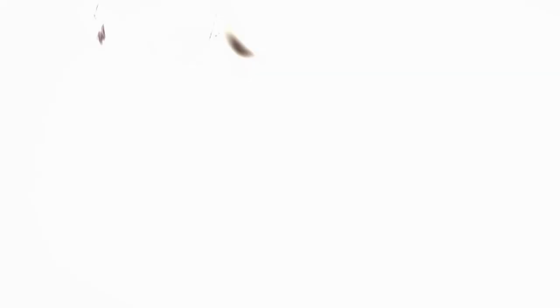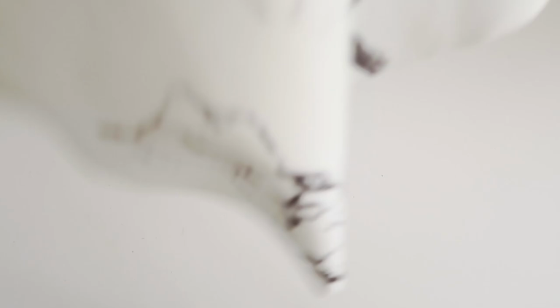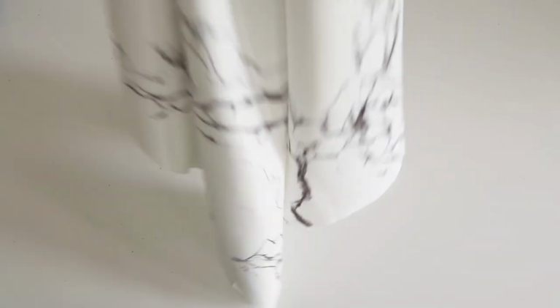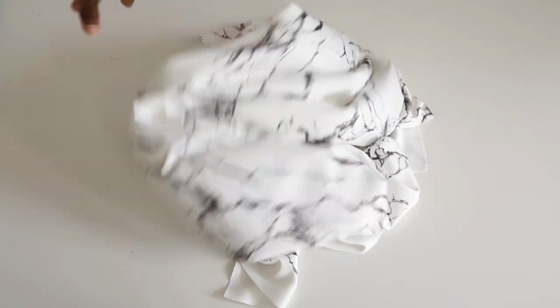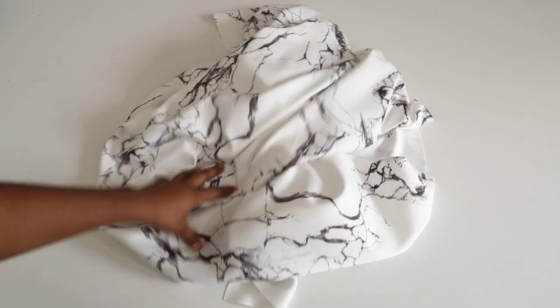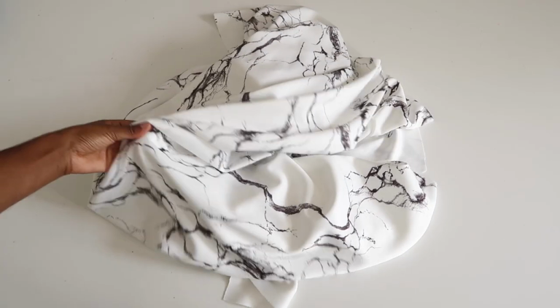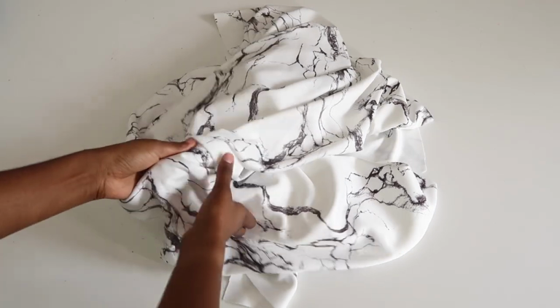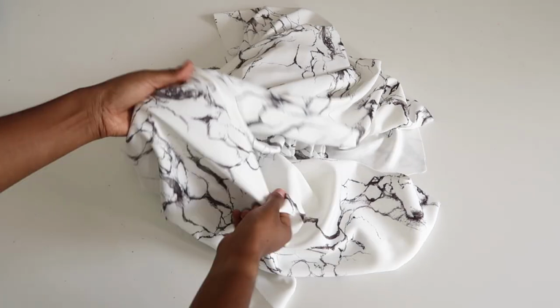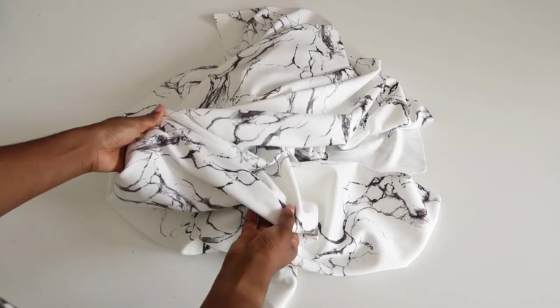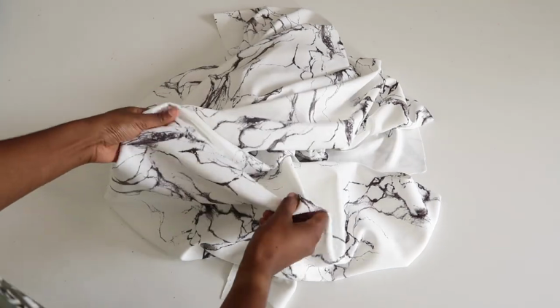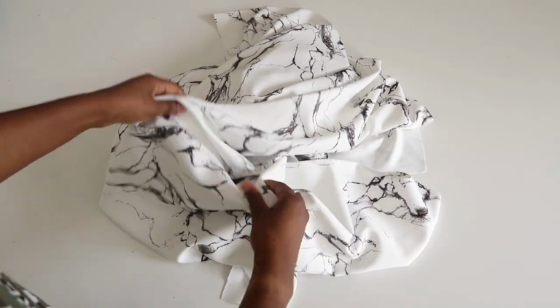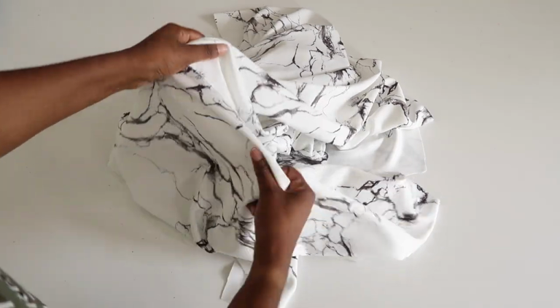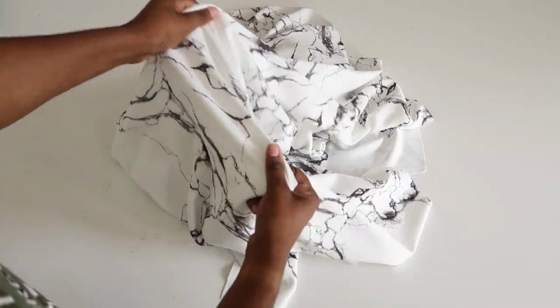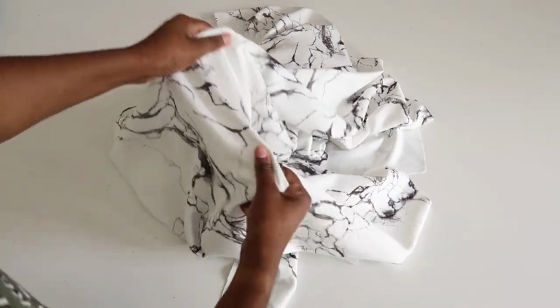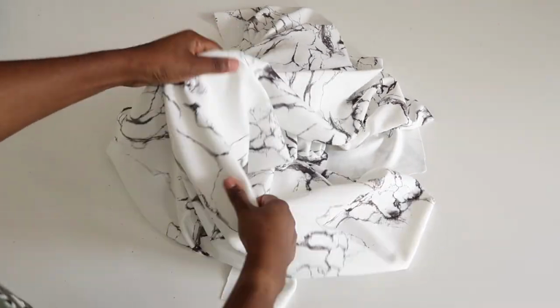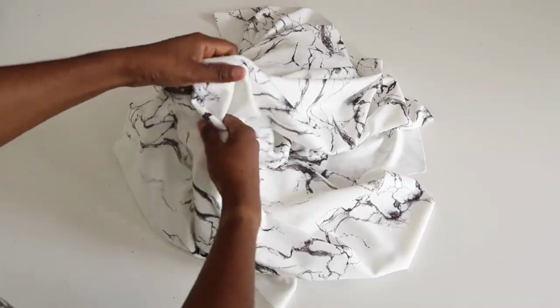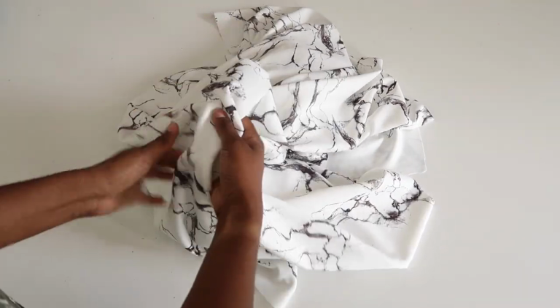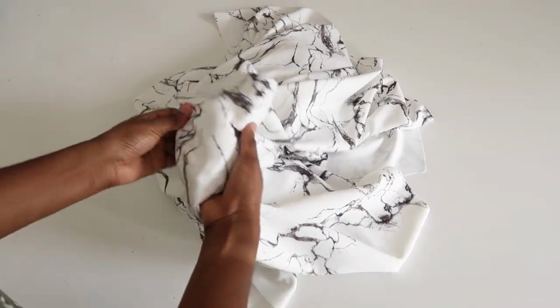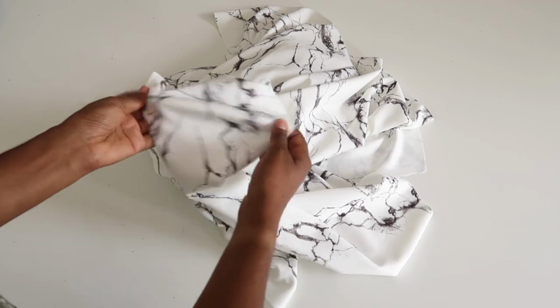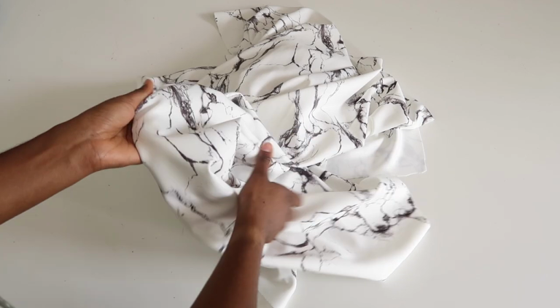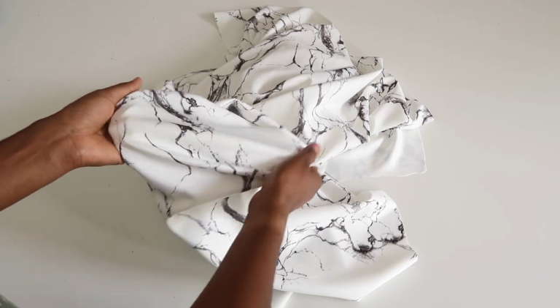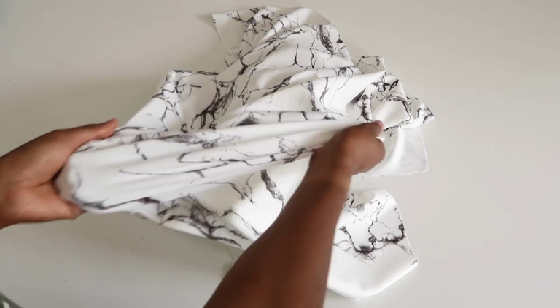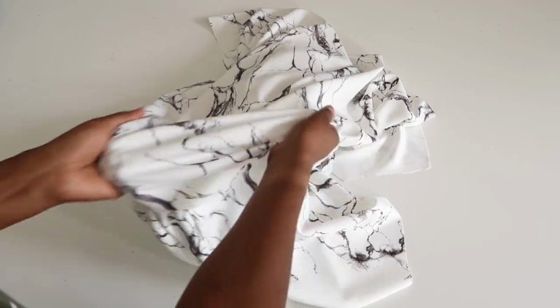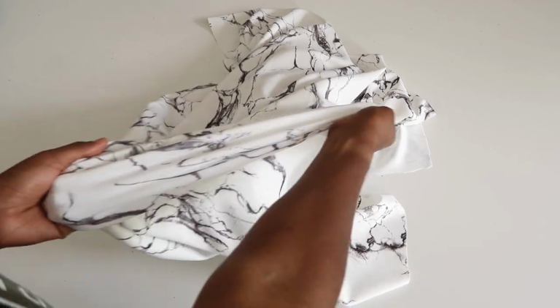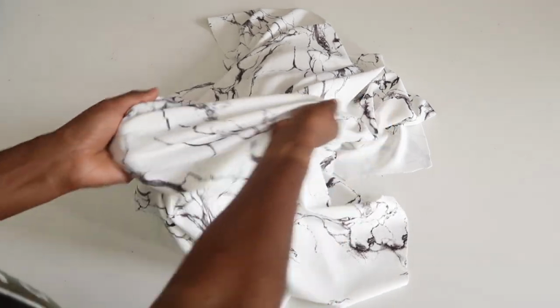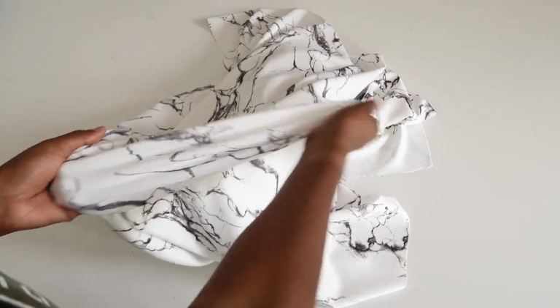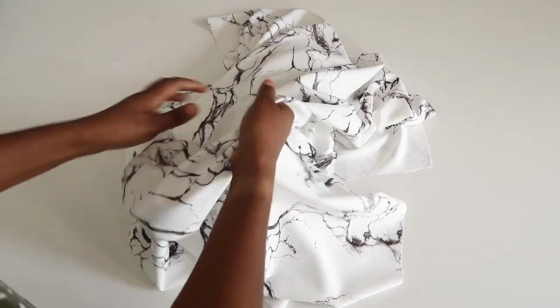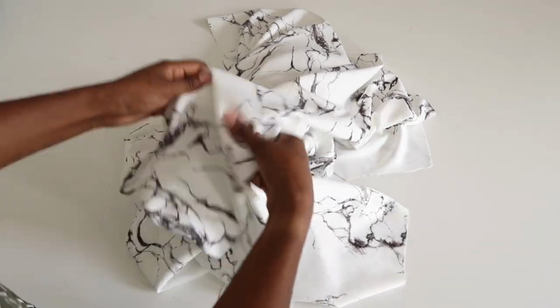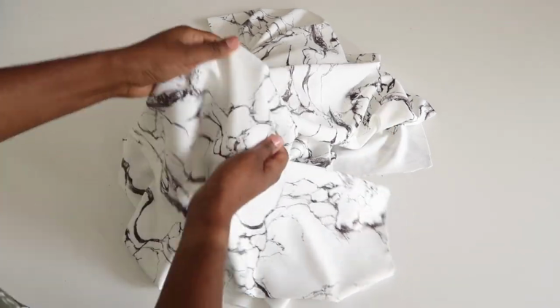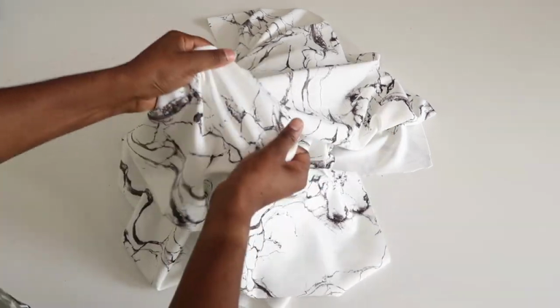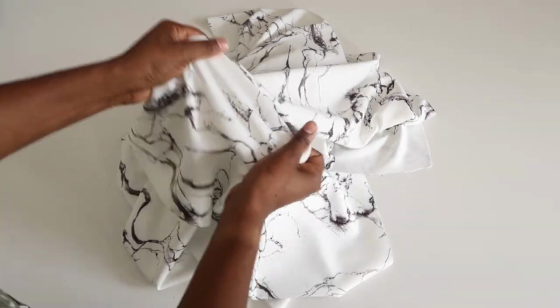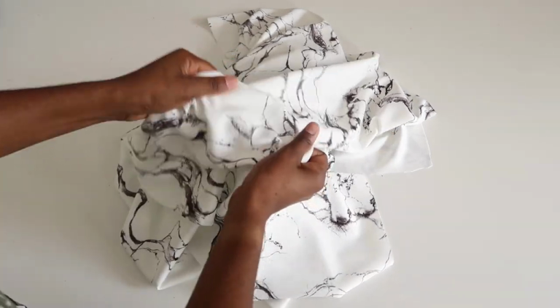Check your fabric to see which direction has the greatest stretch. This will help you line up your pattern pieces on the fabric so that the direction of the greatest stretch will go across your body rather than up and down.